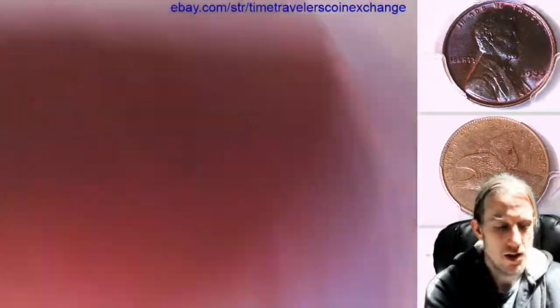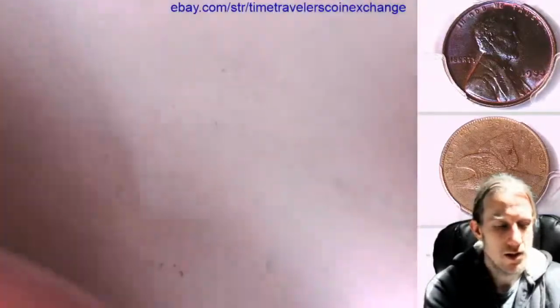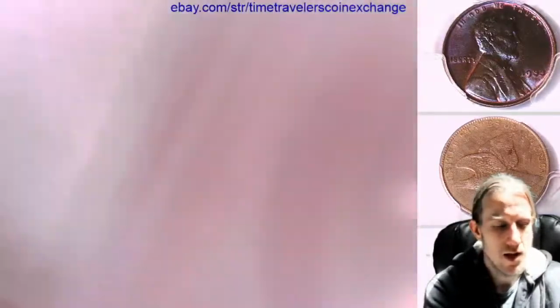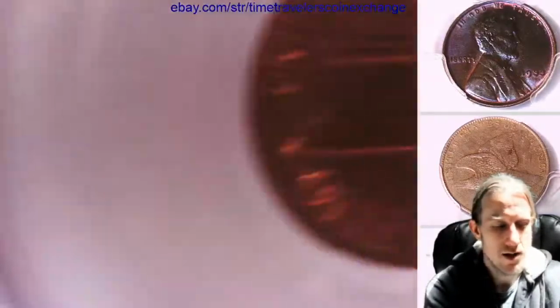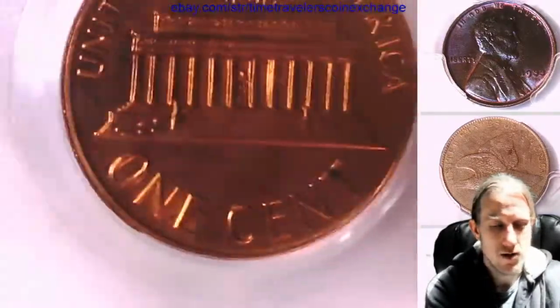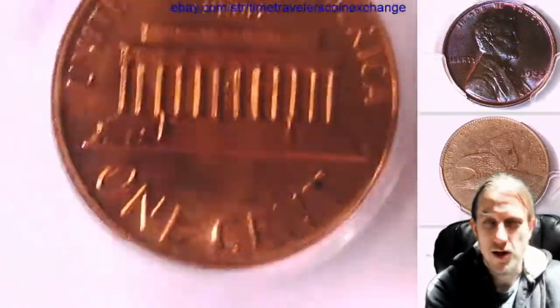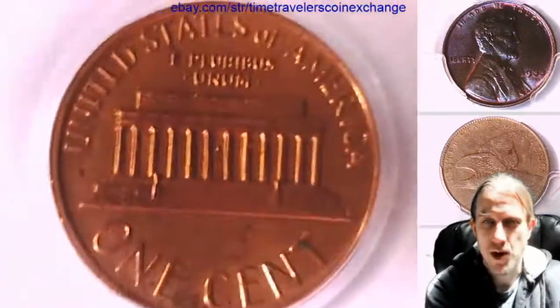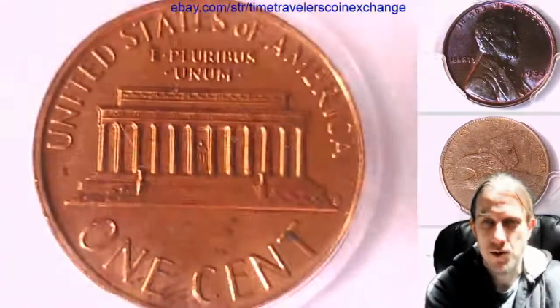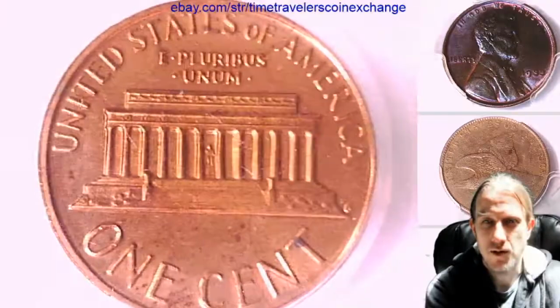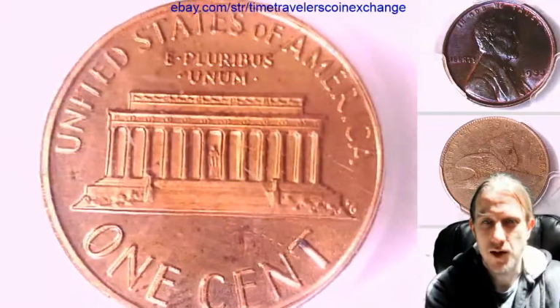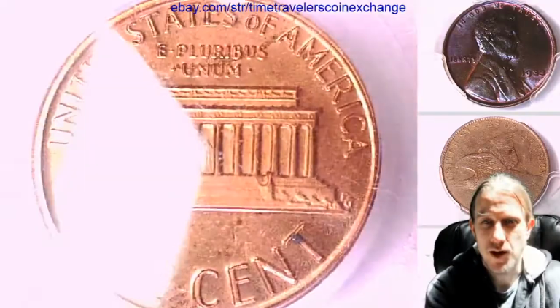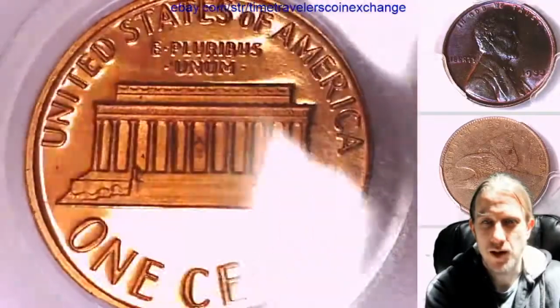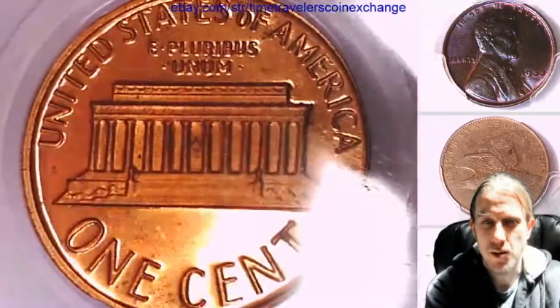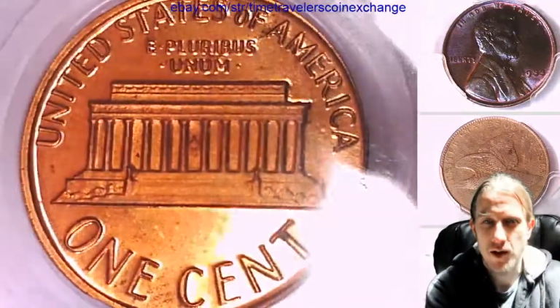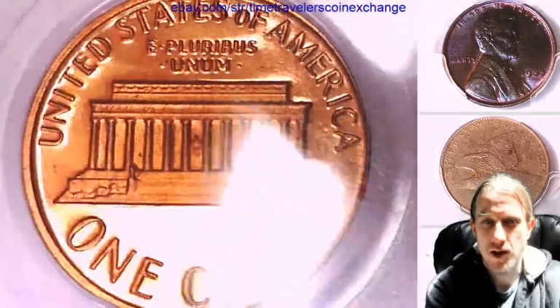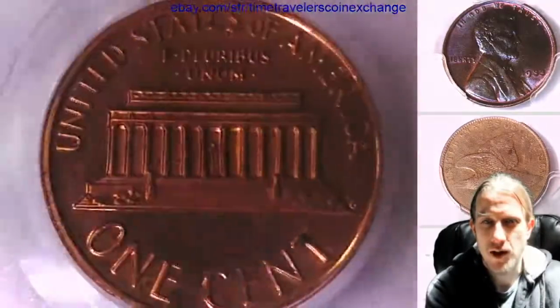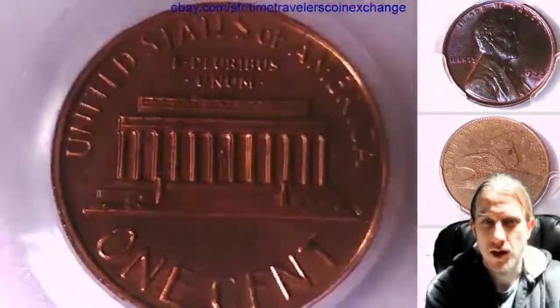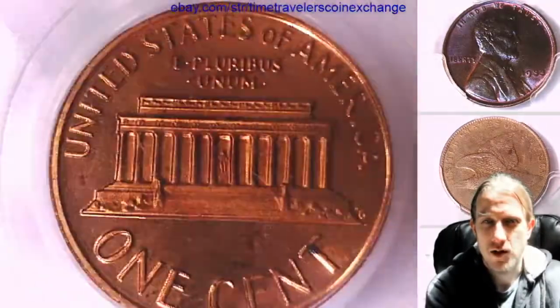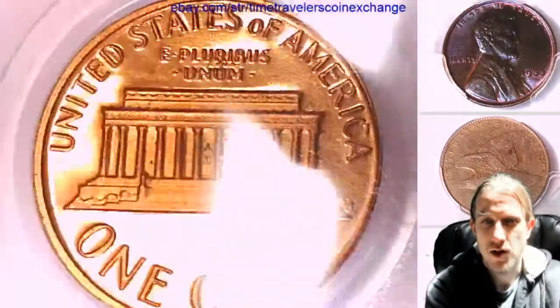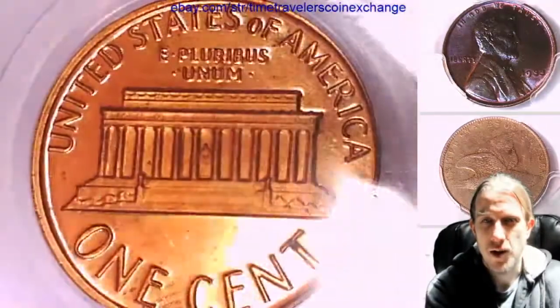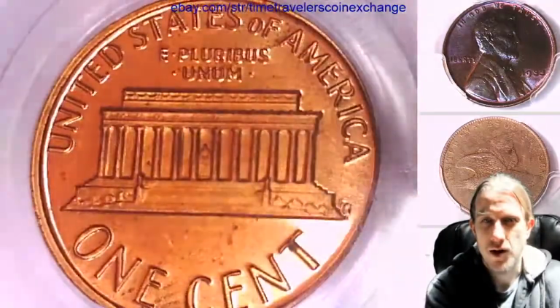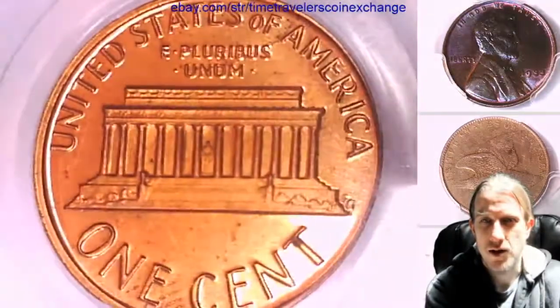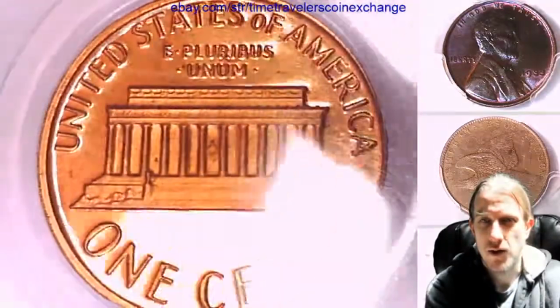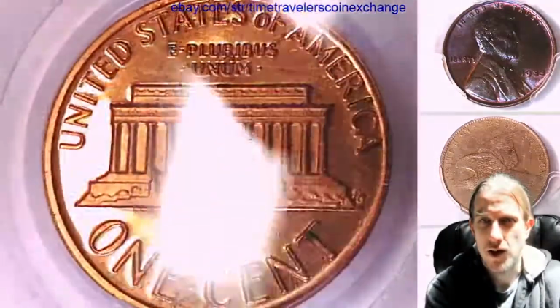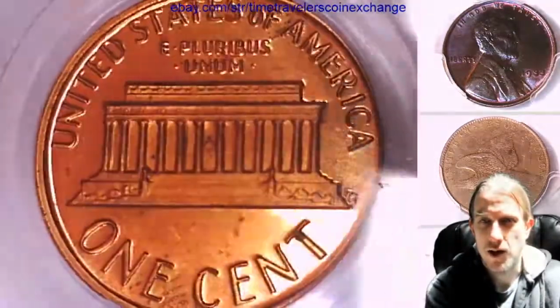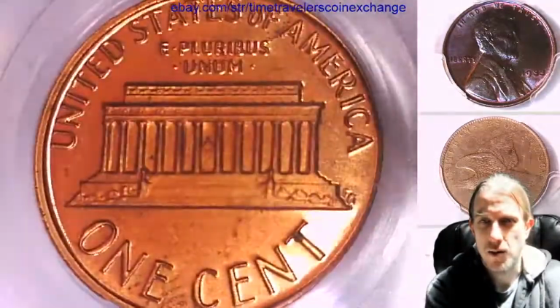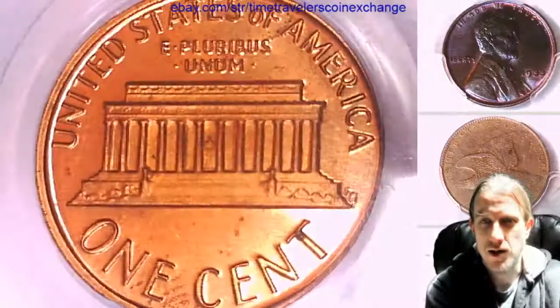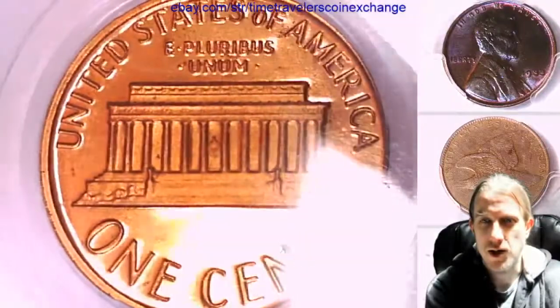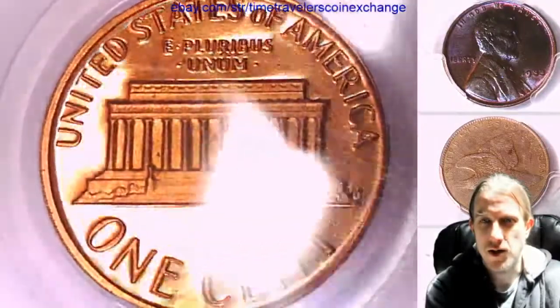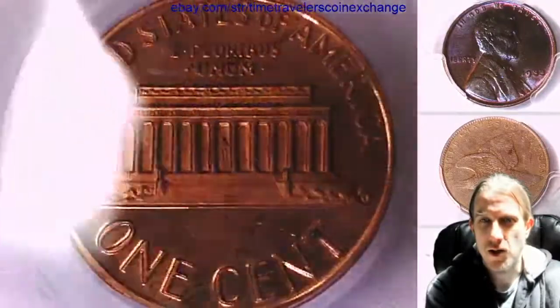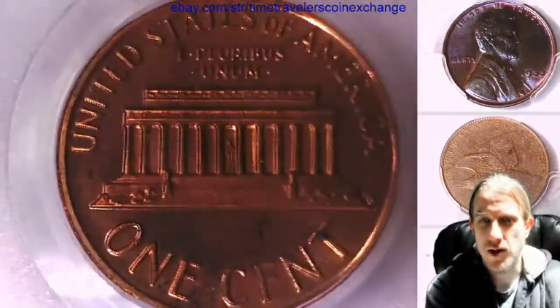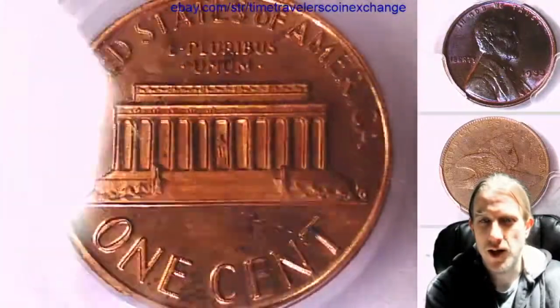The sun is still kind of messing with the videos here. I do apologize. I'm trying my hardest to give you guys the best details of these coins that I can.